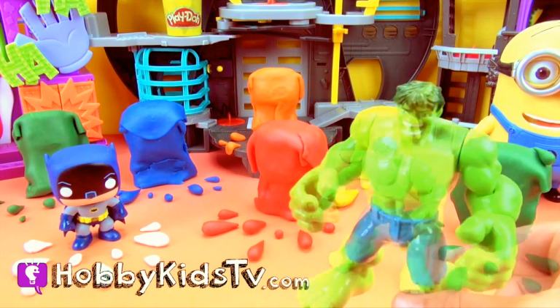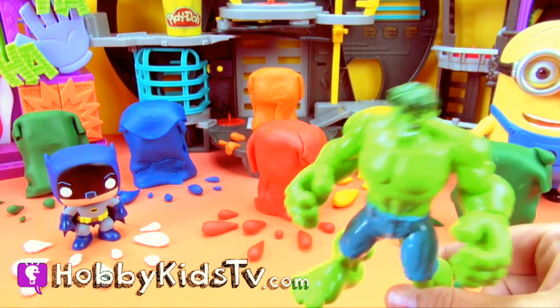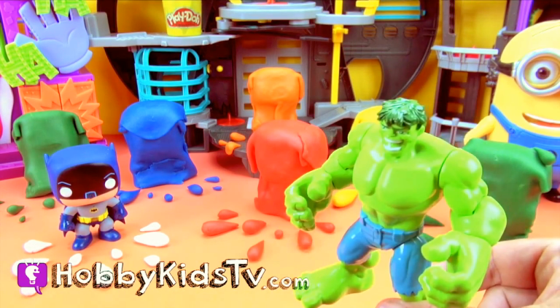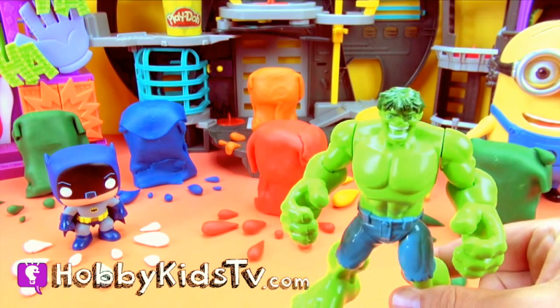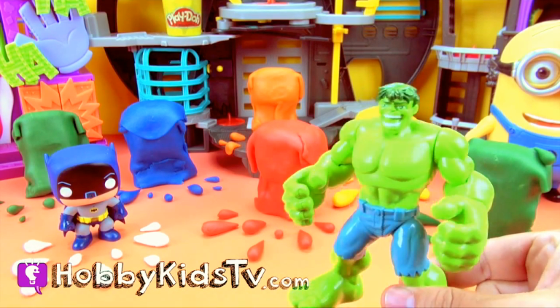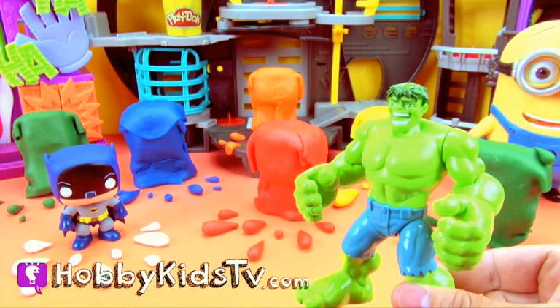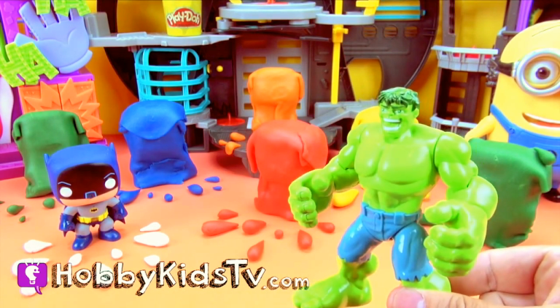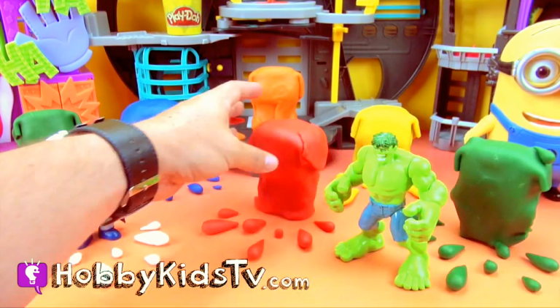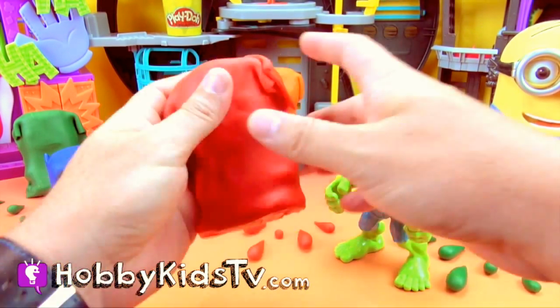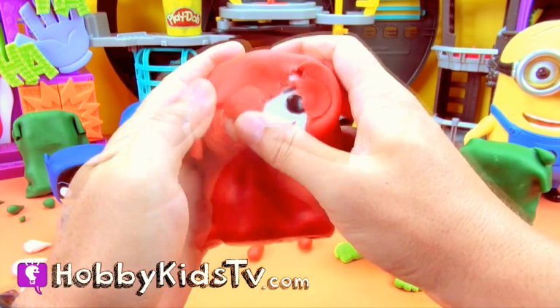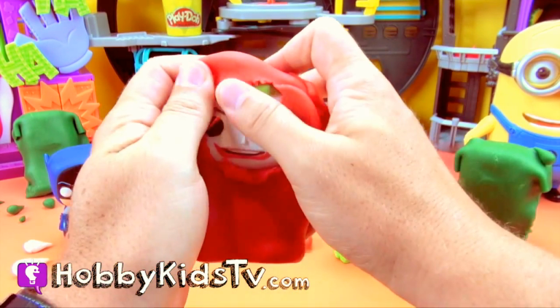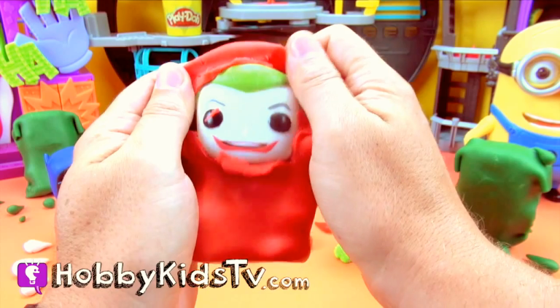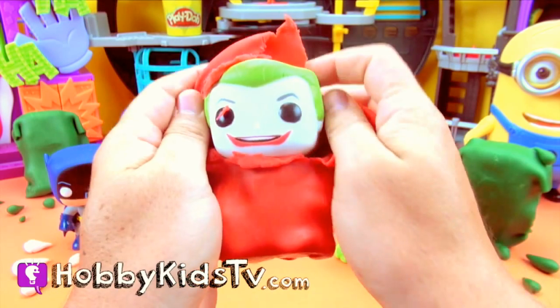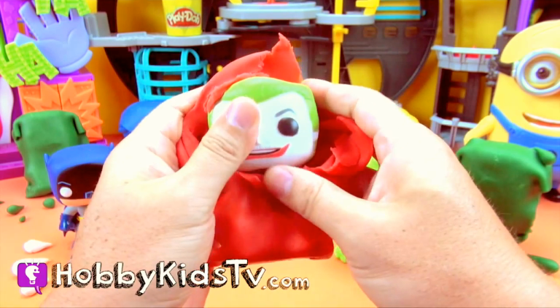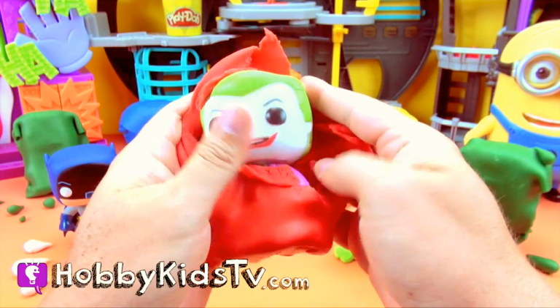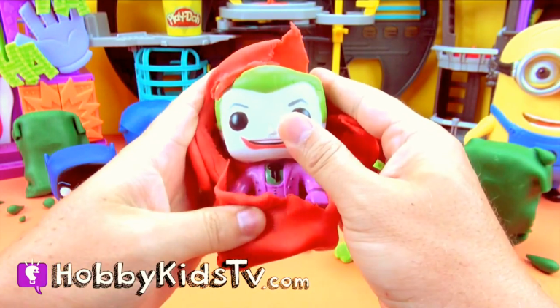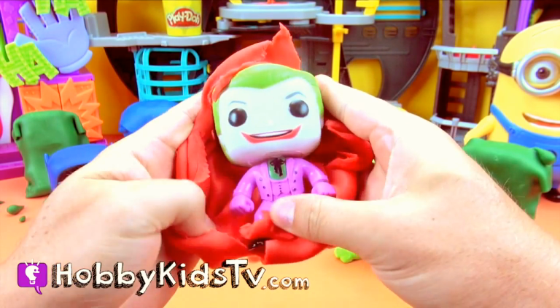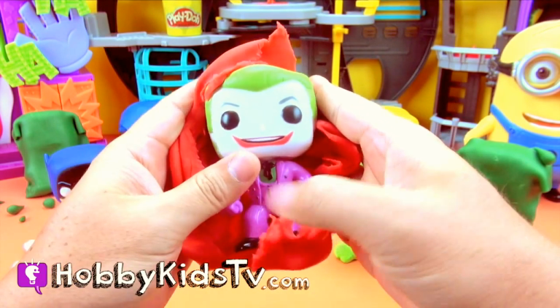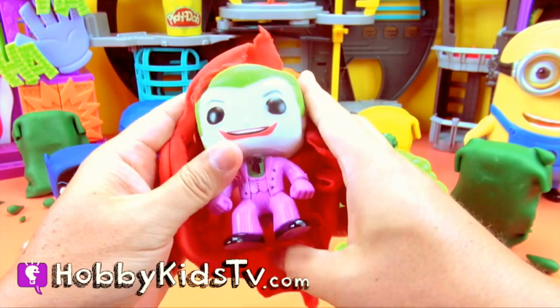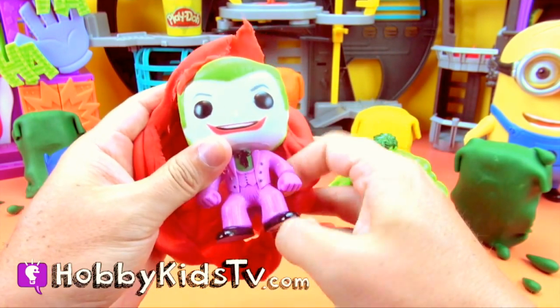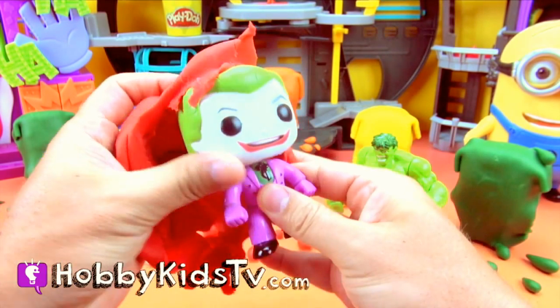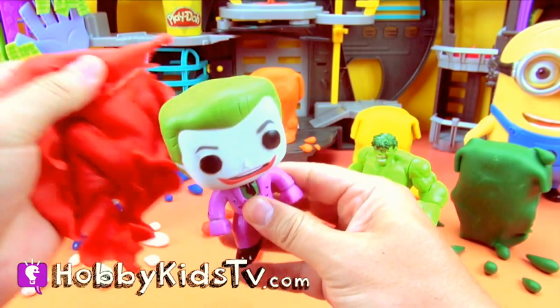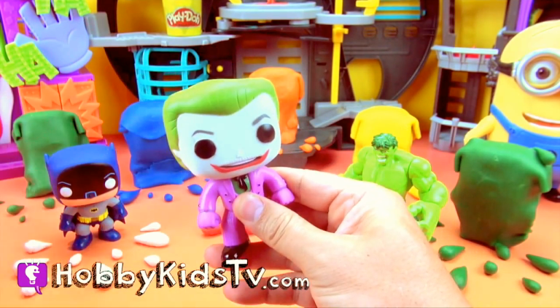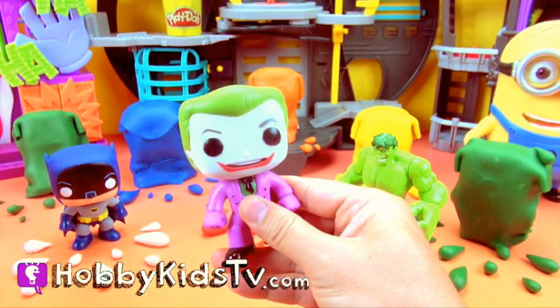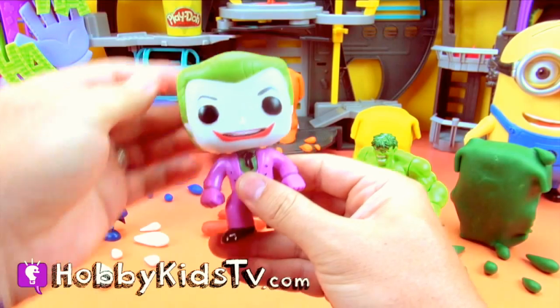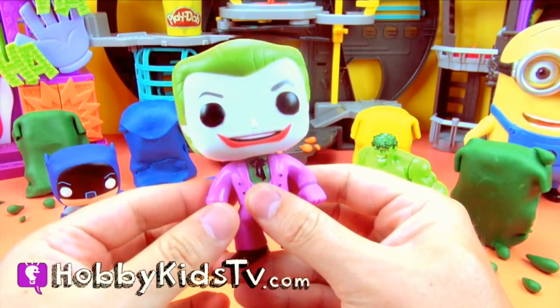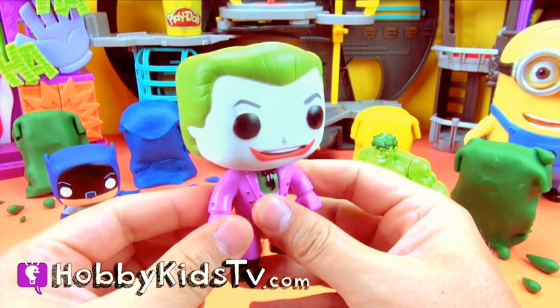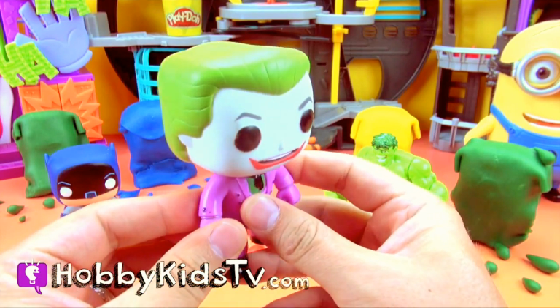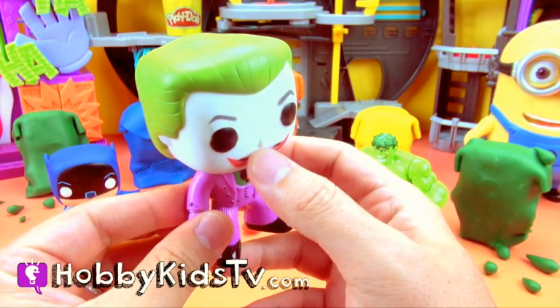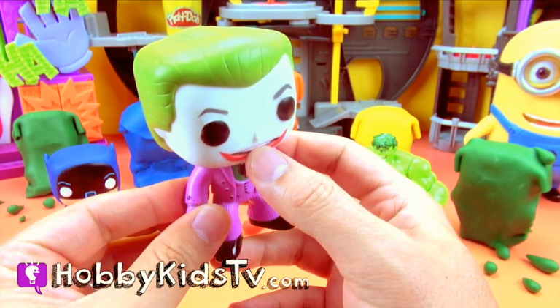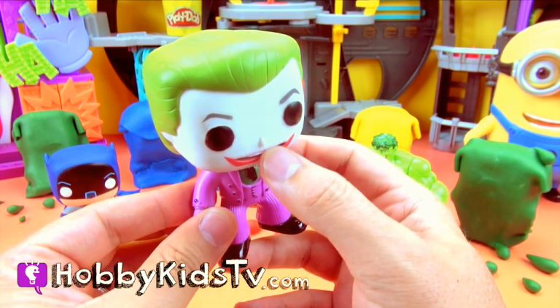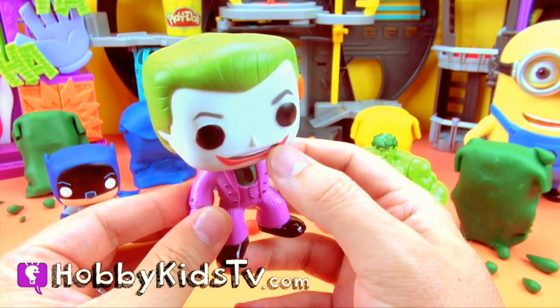Hulk now smash red Play-Doh man! It's Funko Pop Joker! Look, he even has a Cesar Romero mustache!